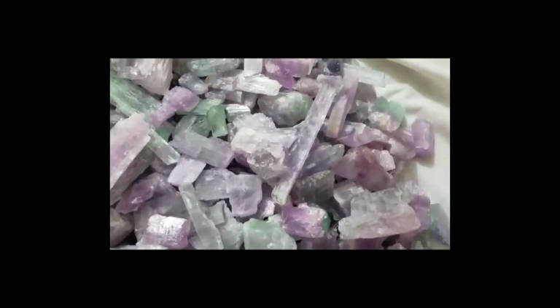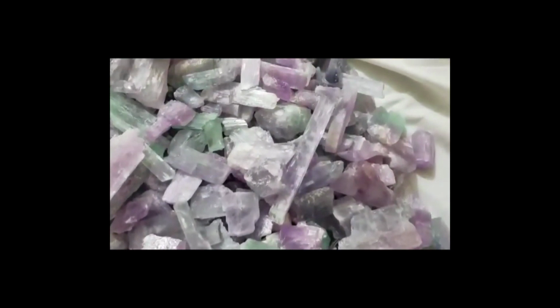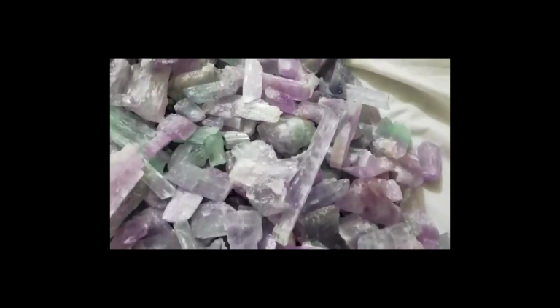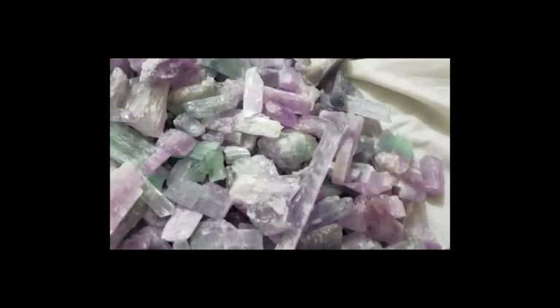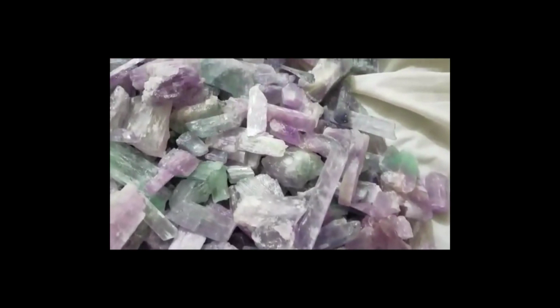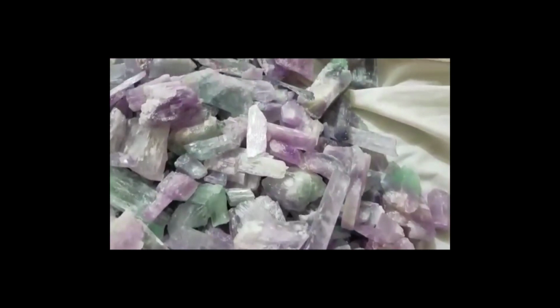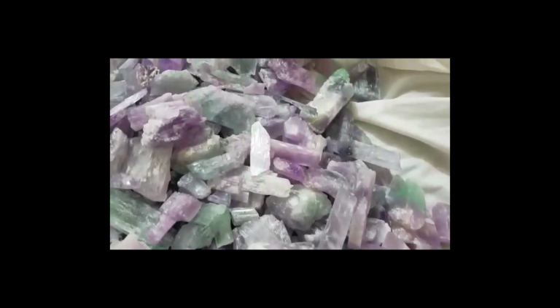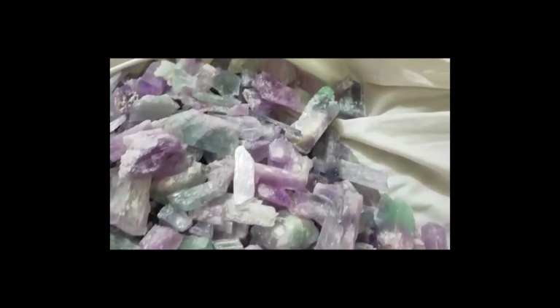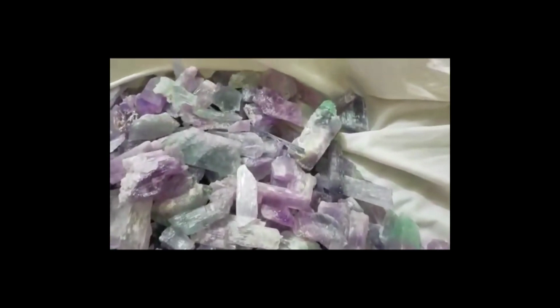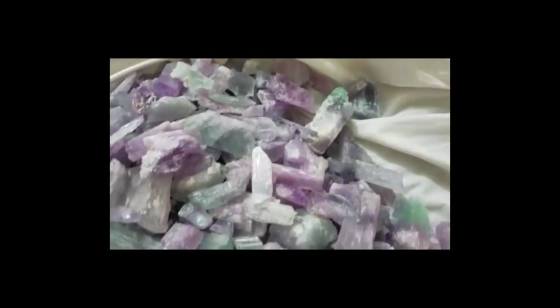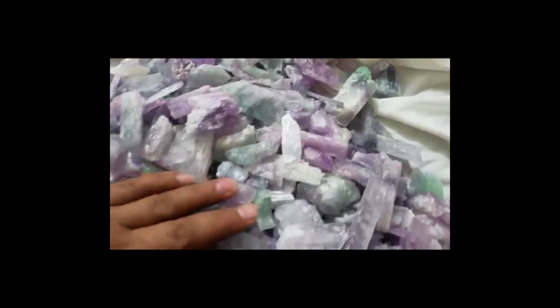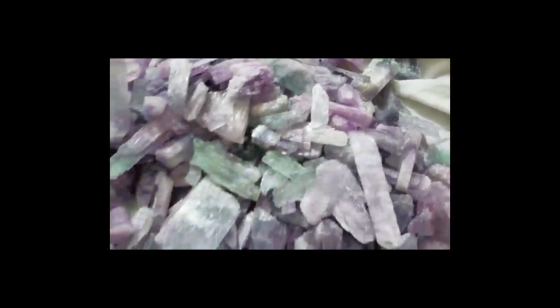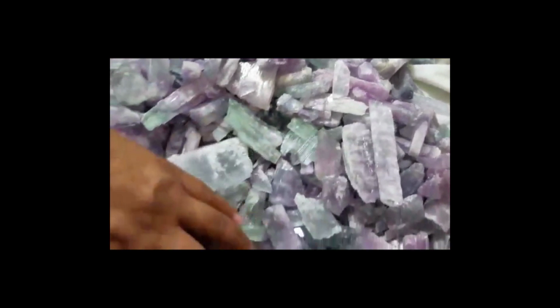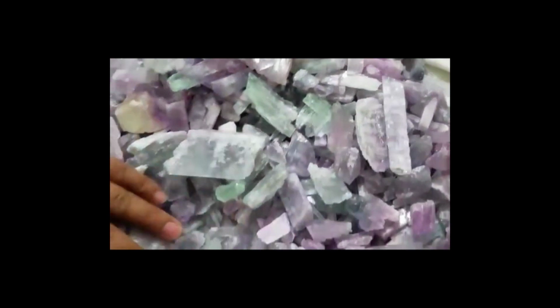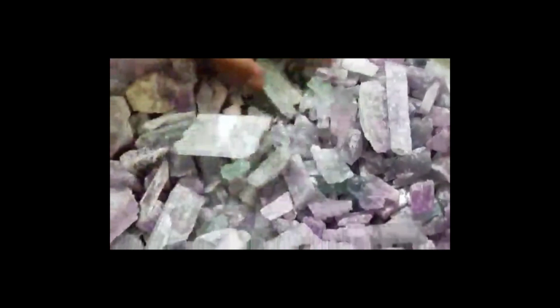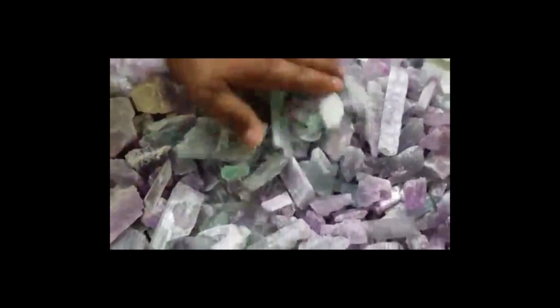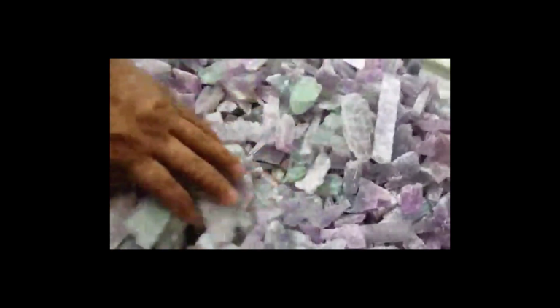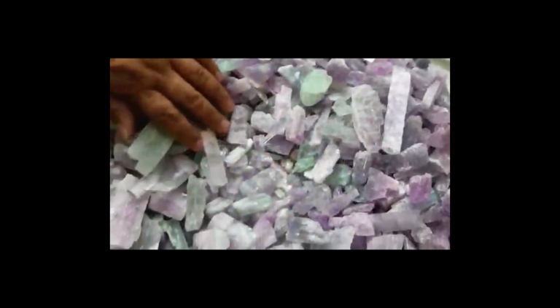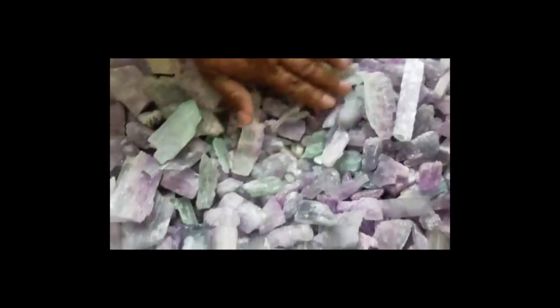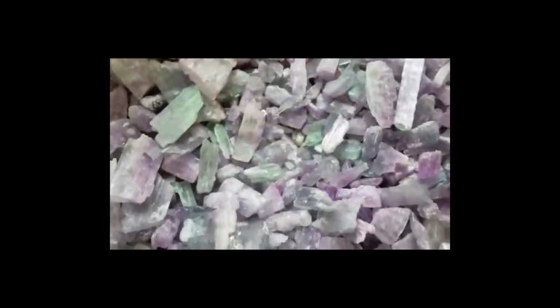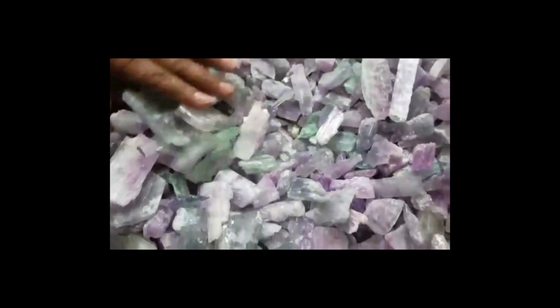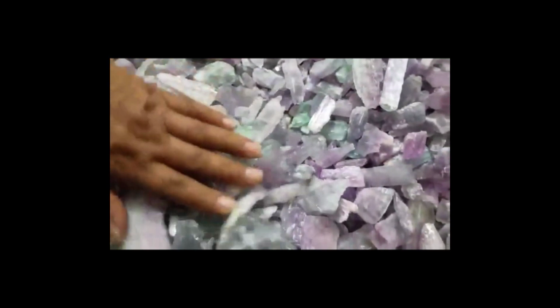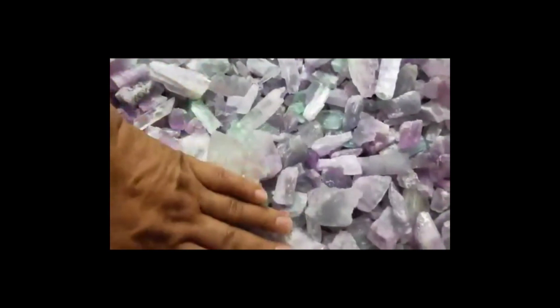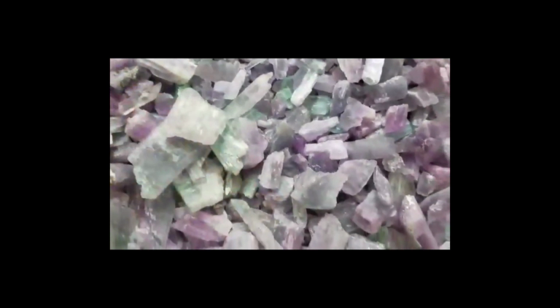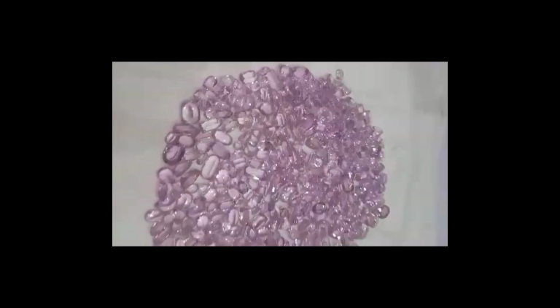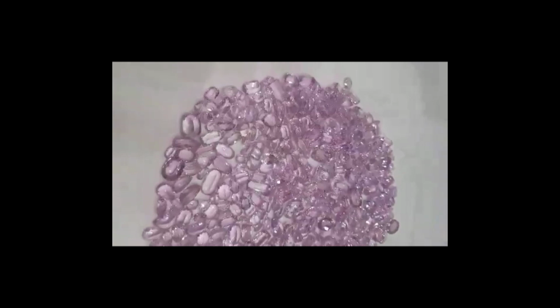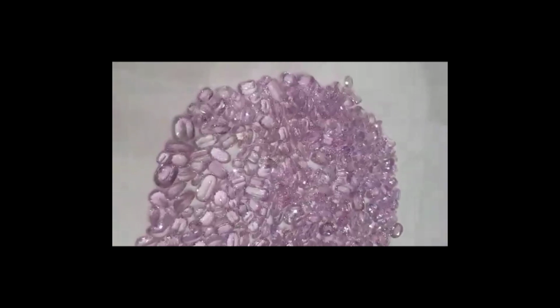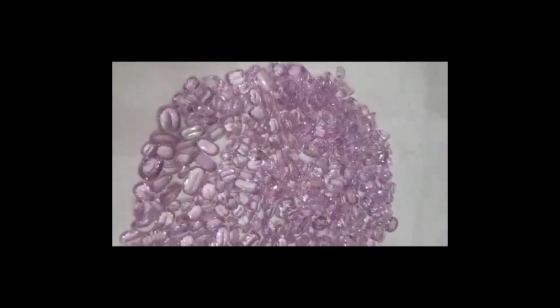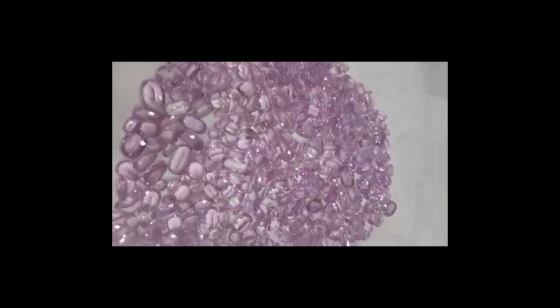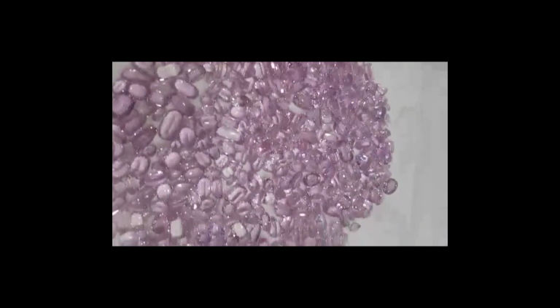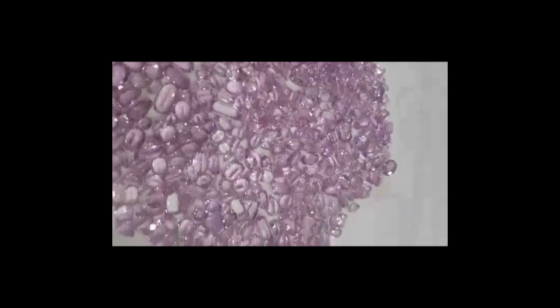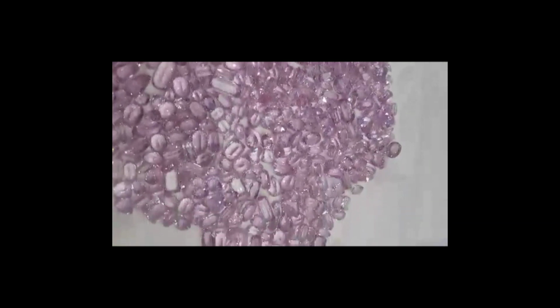Kunzite has a hardness of 6.5 to 7 on the Mohs hardness scale, which makes it much softer than corundum or diamond. Its specific gravity is 3.18, which means it is 3.18 times as dense as water, so it will sink.